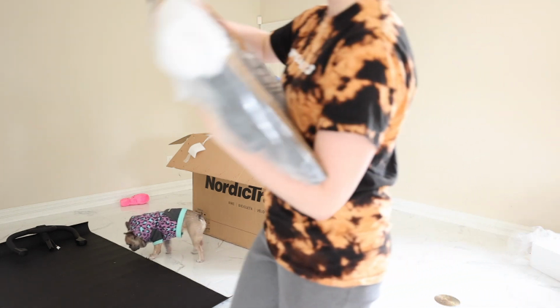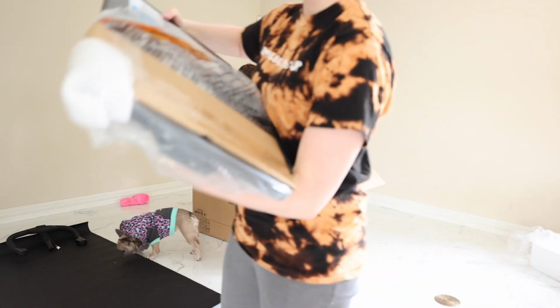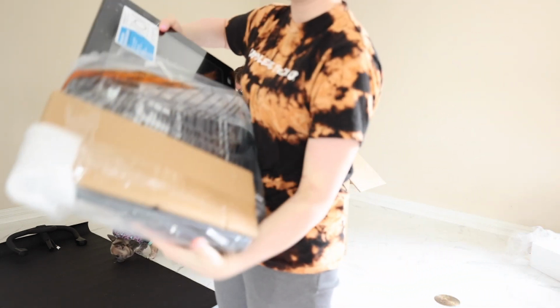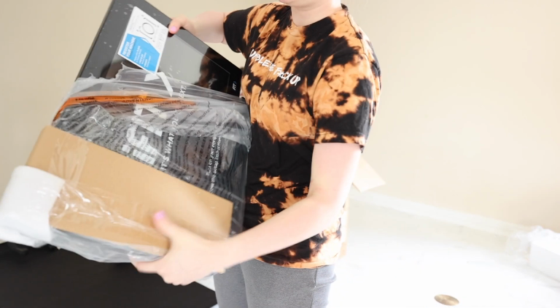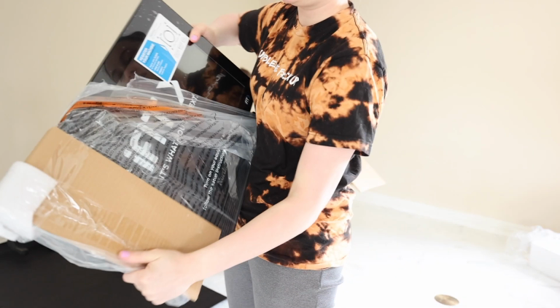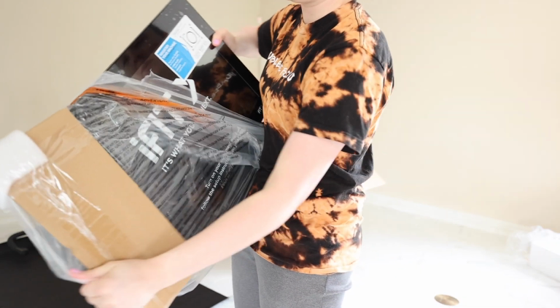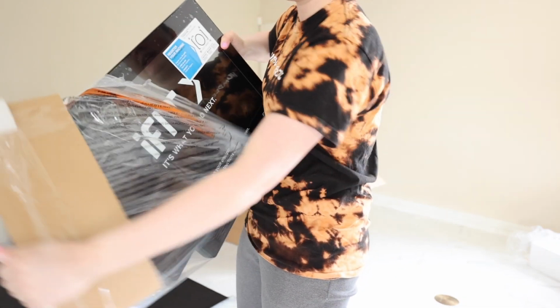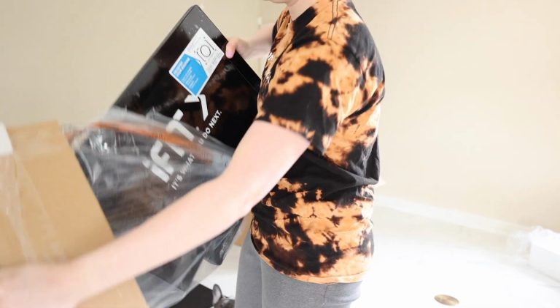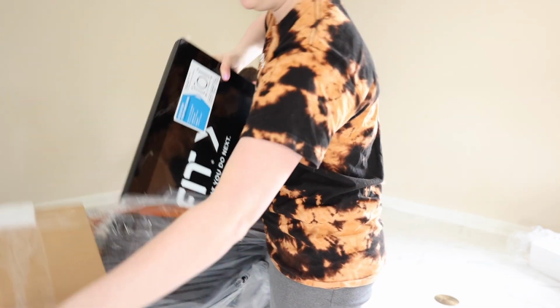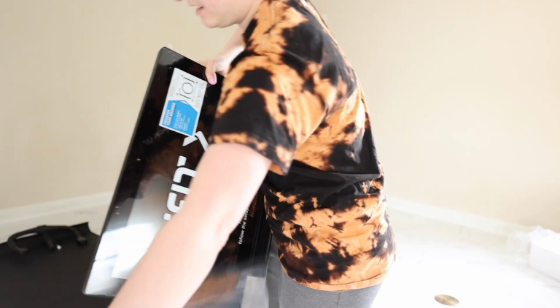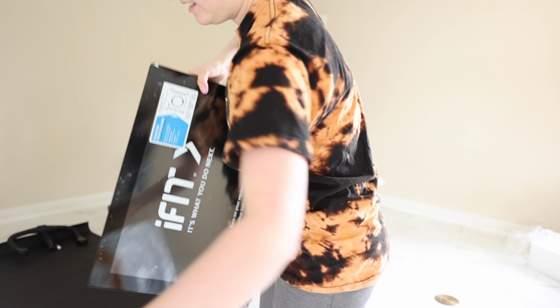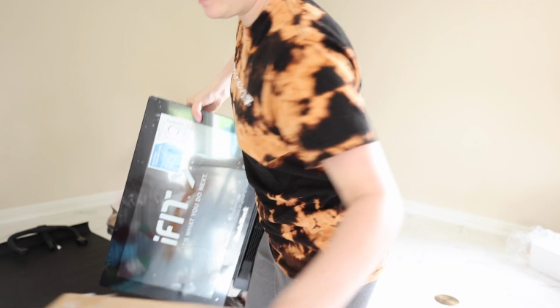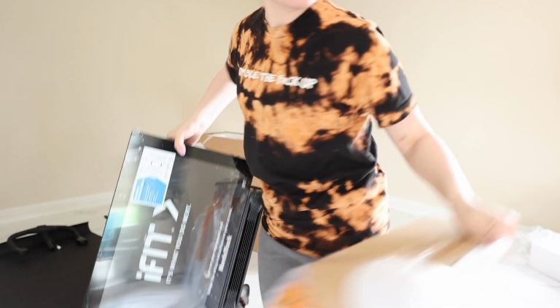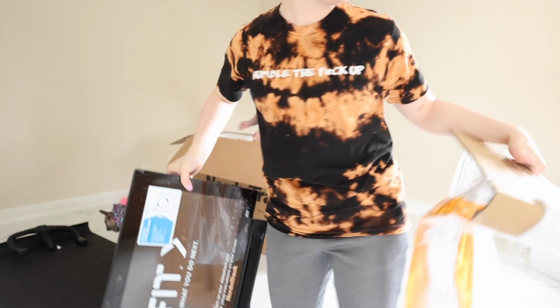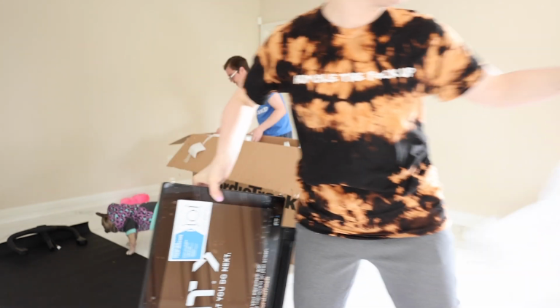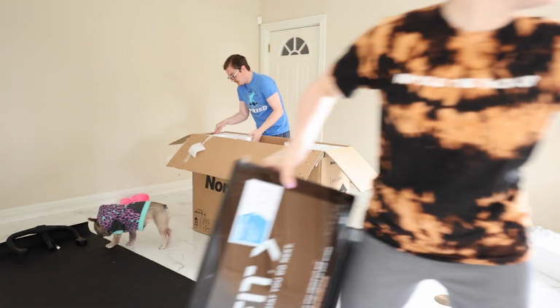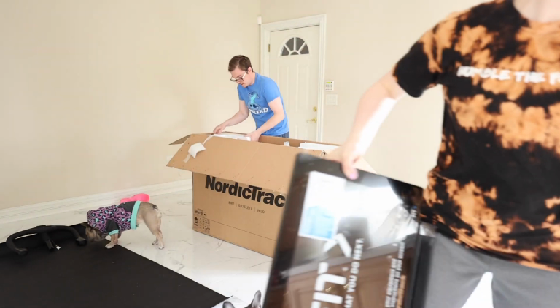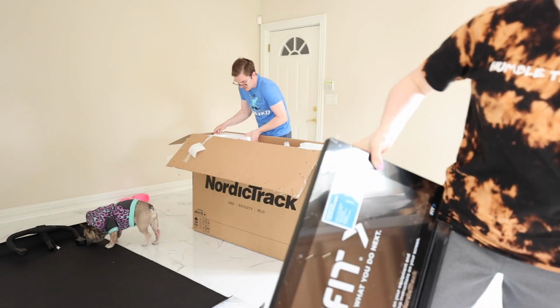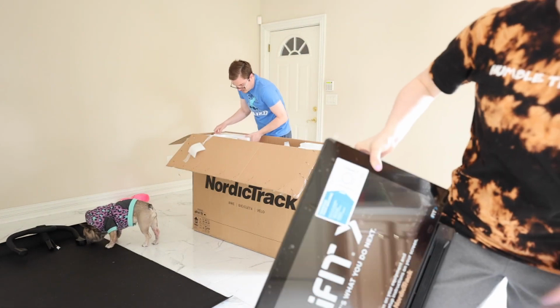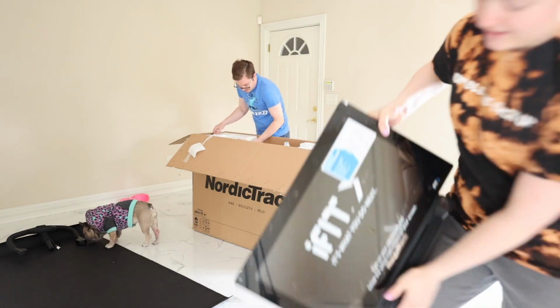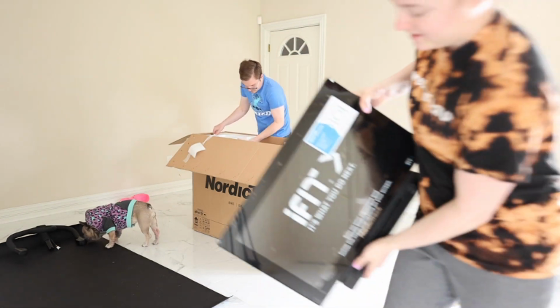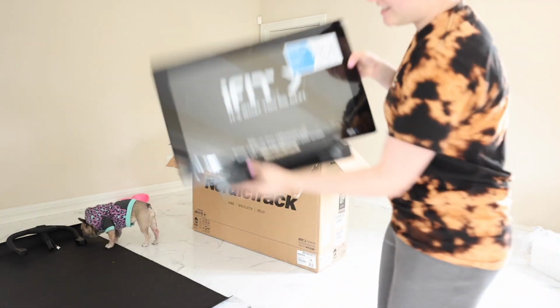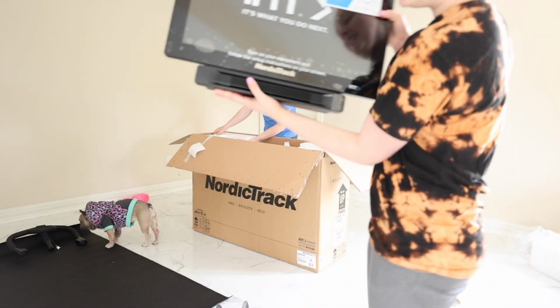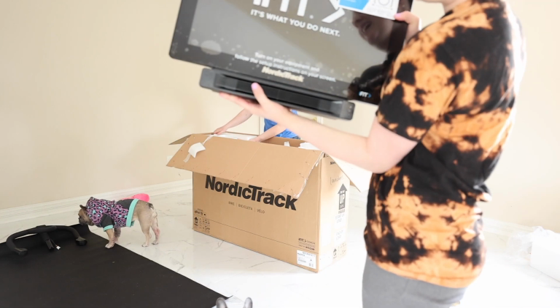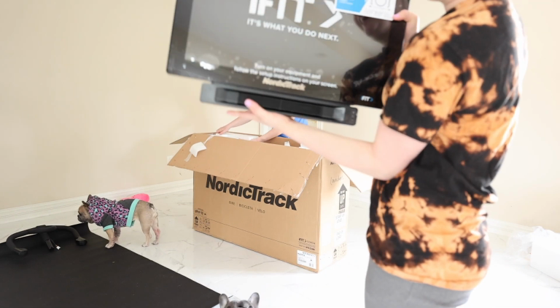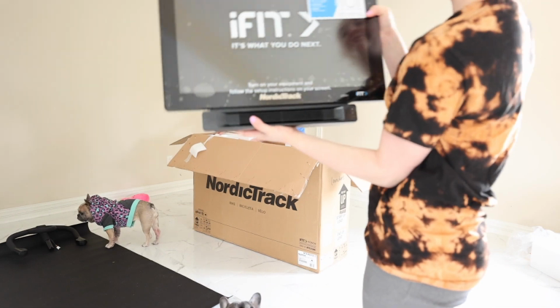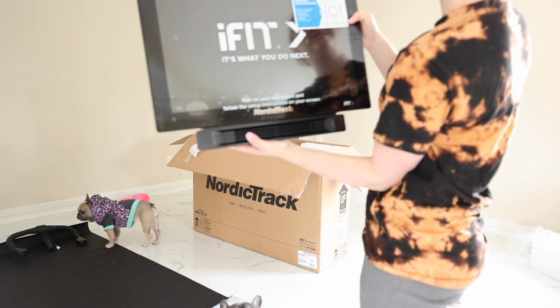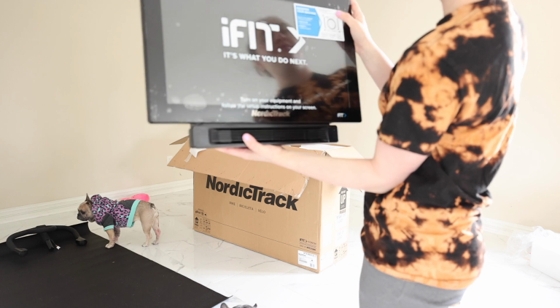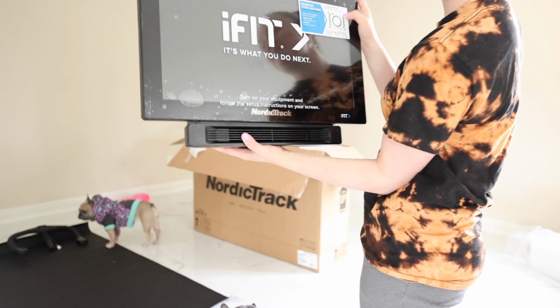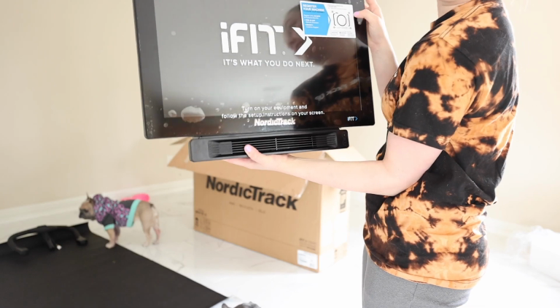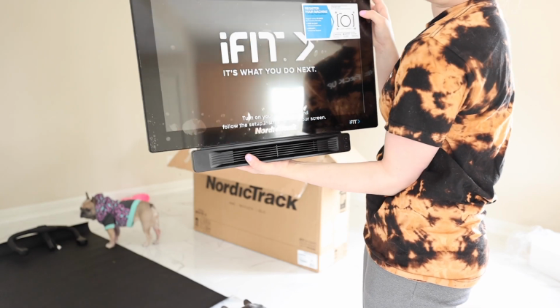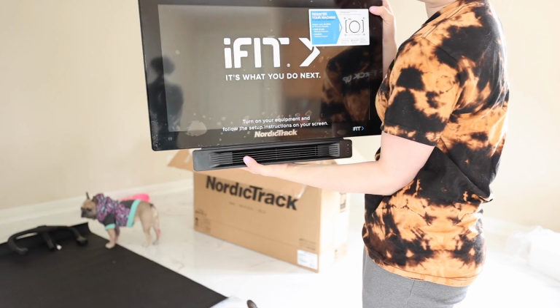This is the screen. Ta-da! I'm so excited to peel this off. That's so satisfying.